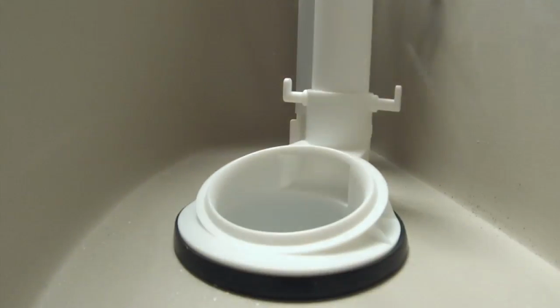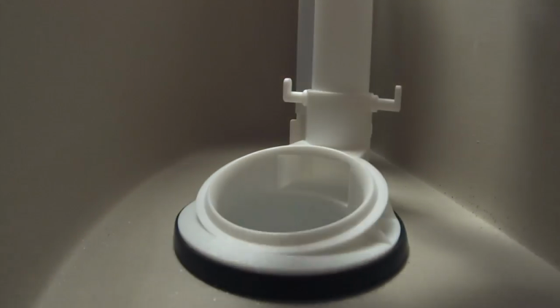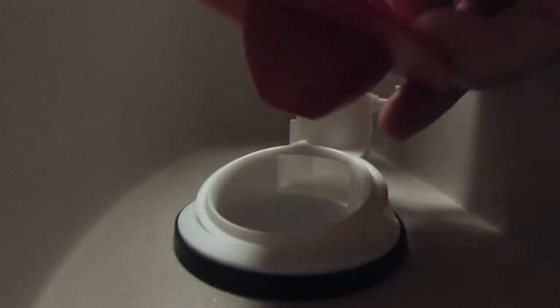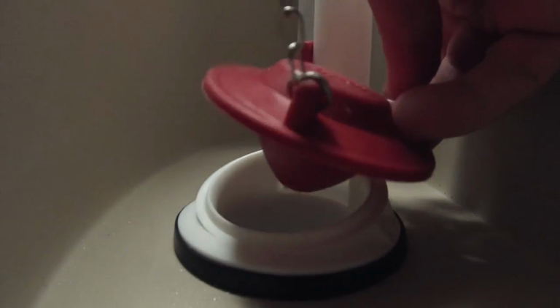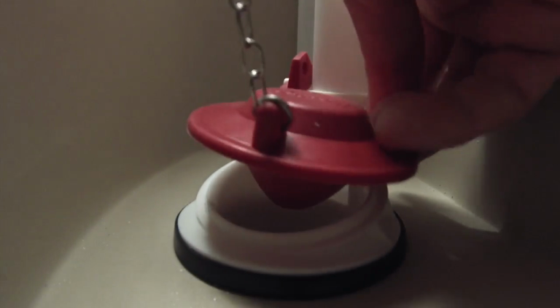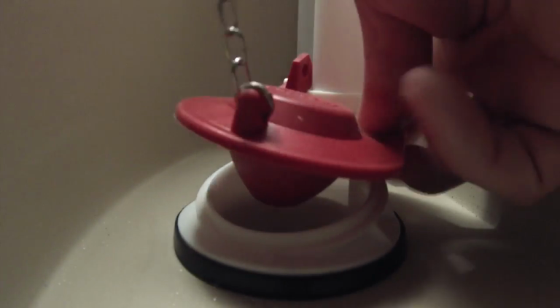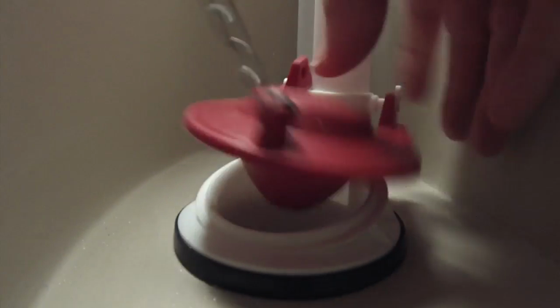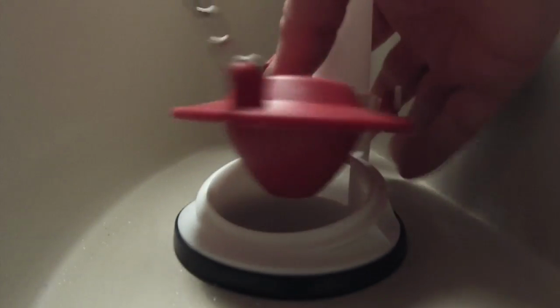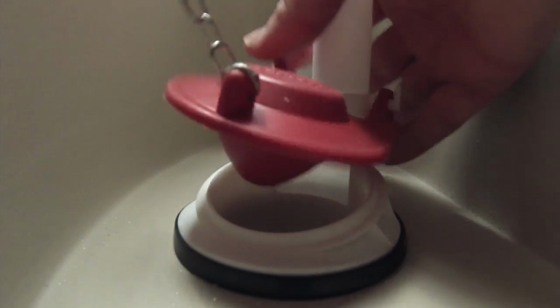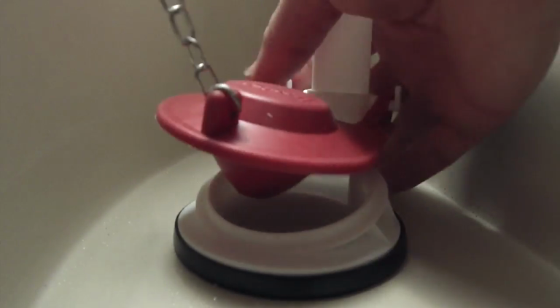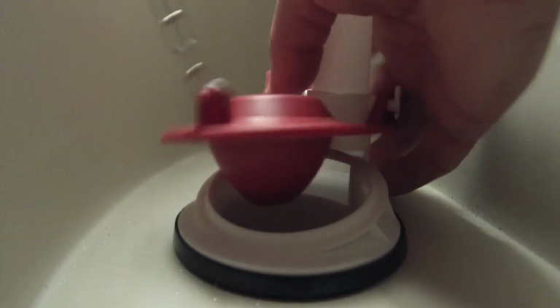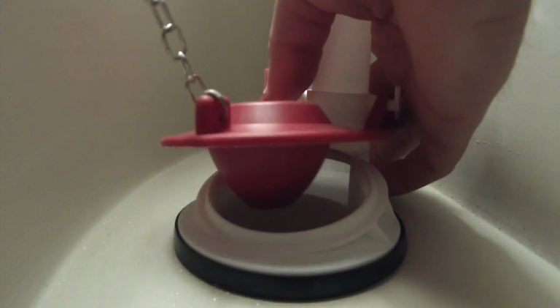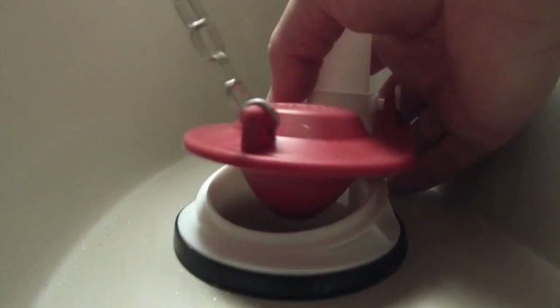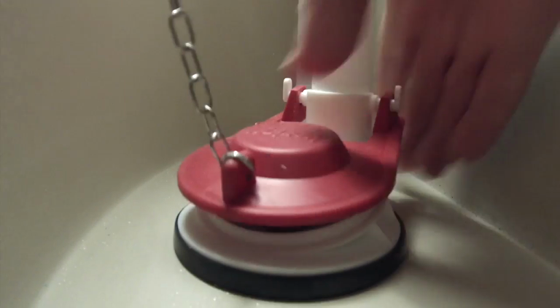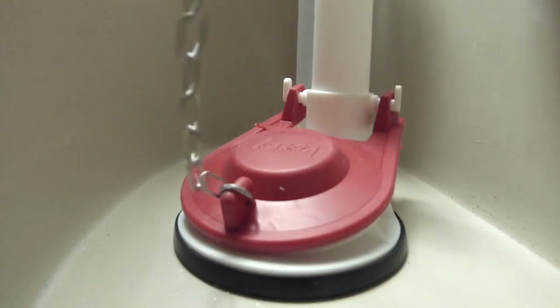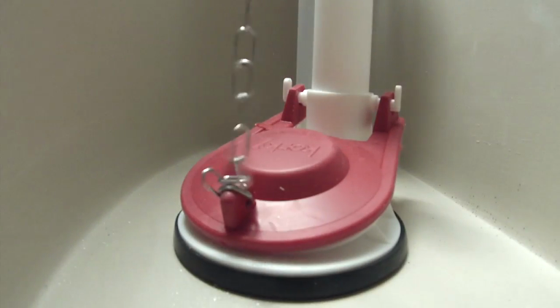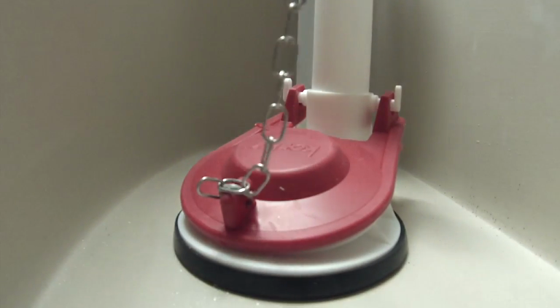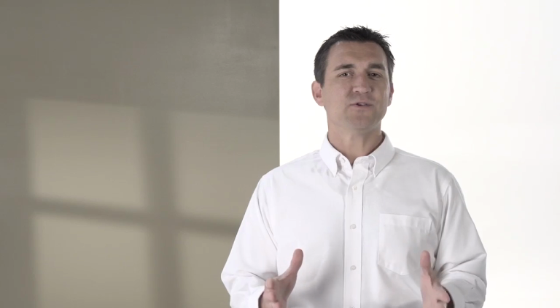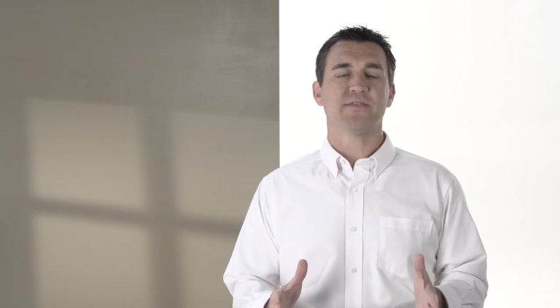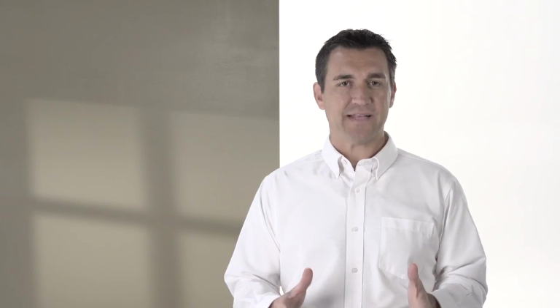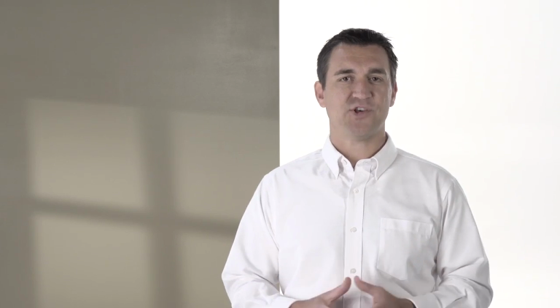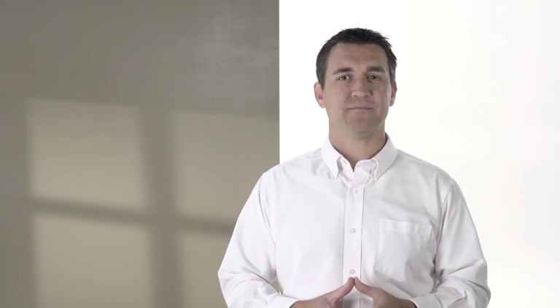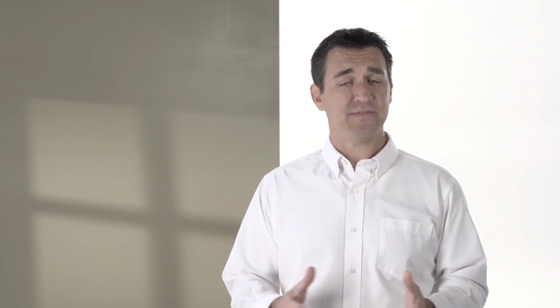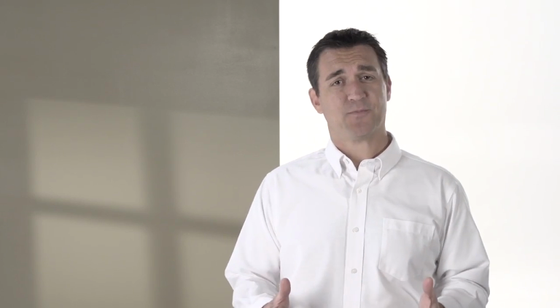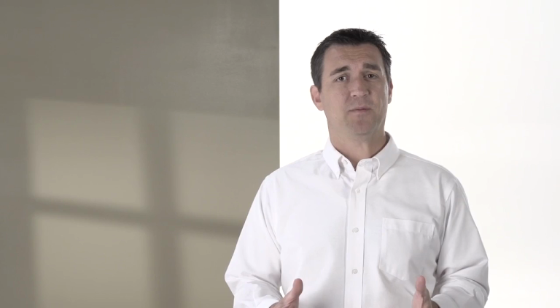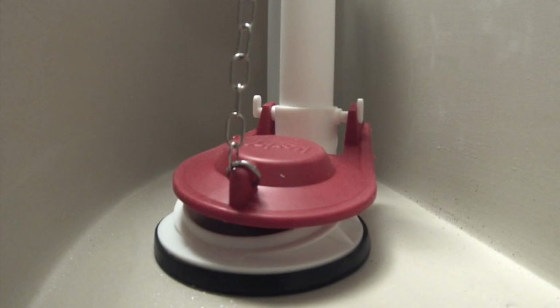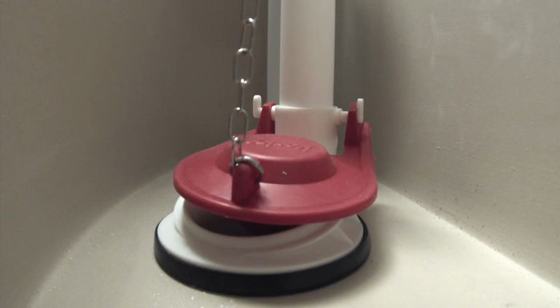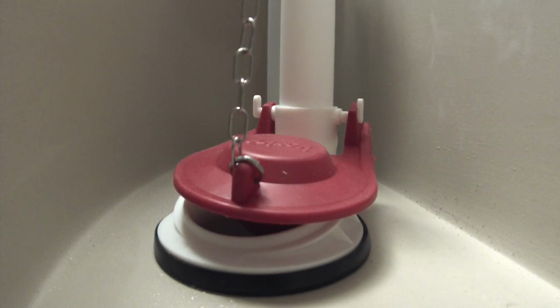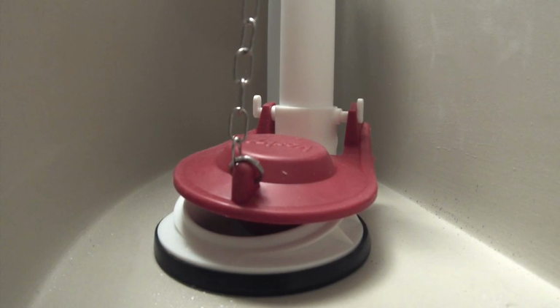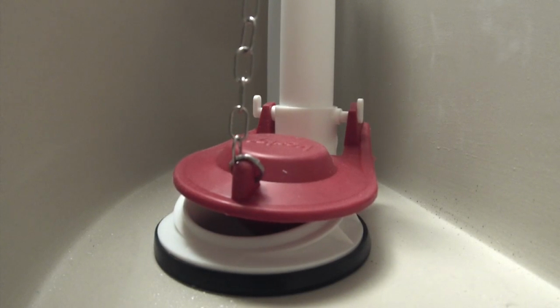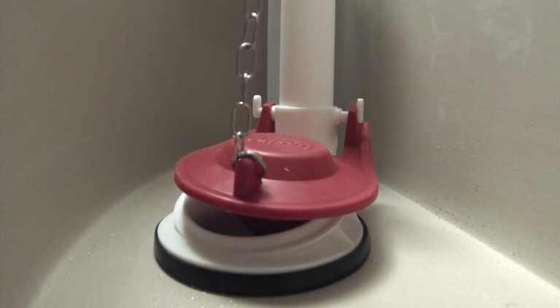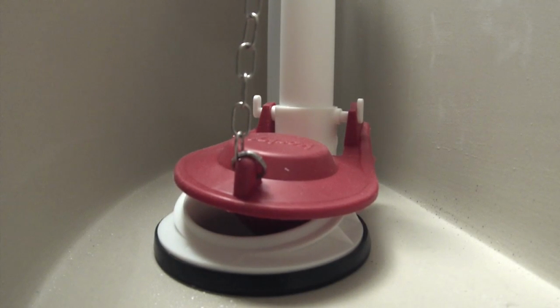Then reattach the chain and hook up the new flapper back over the drain — that's it. You can also check the length of the chain to see if that's the problem. If the chain is too short, it will pull up on the flapper even when the flush lever is at rest.